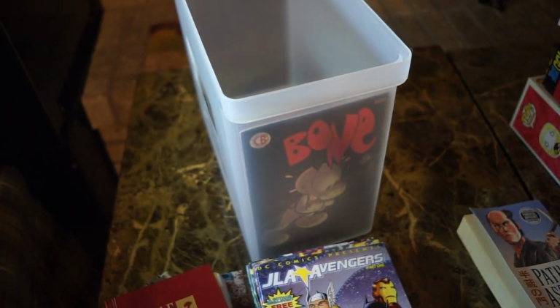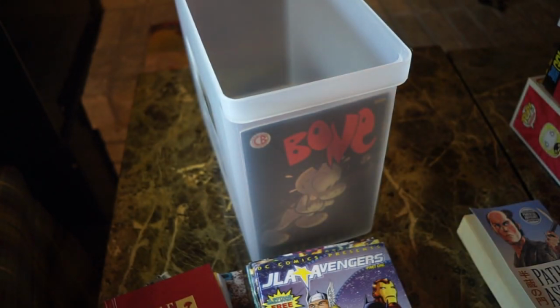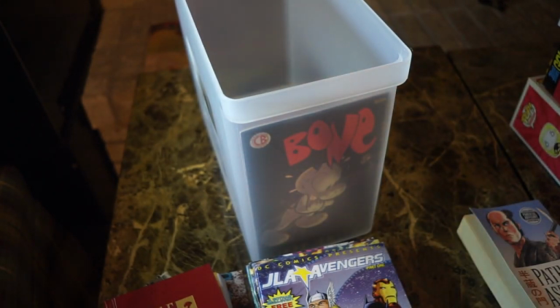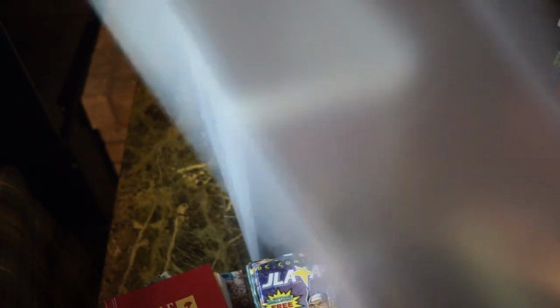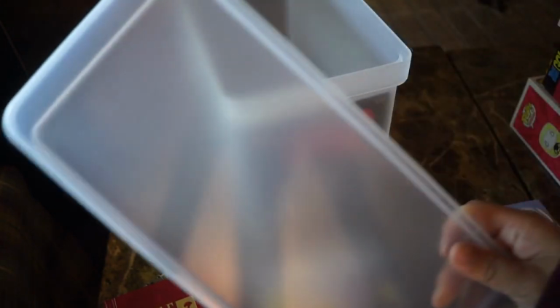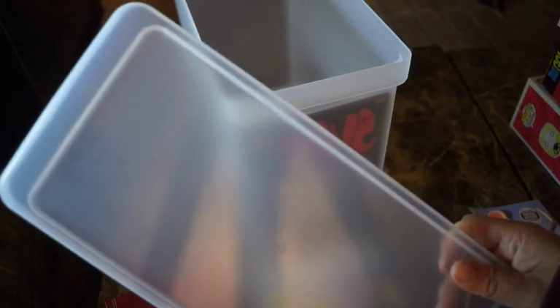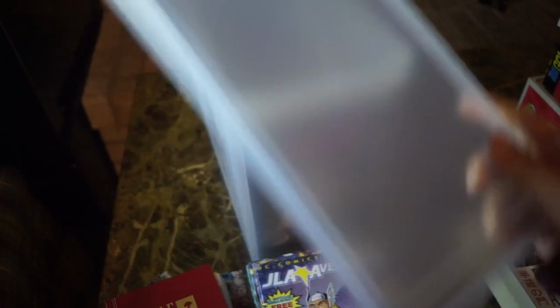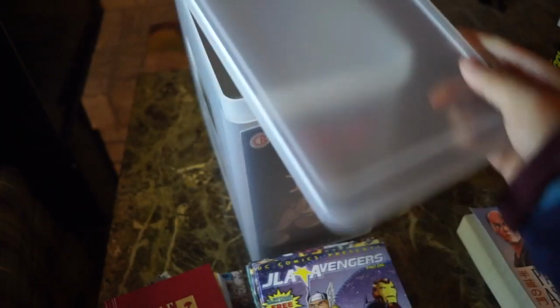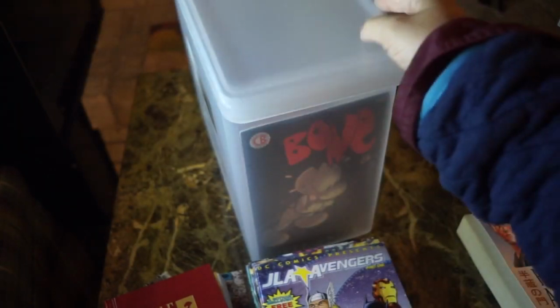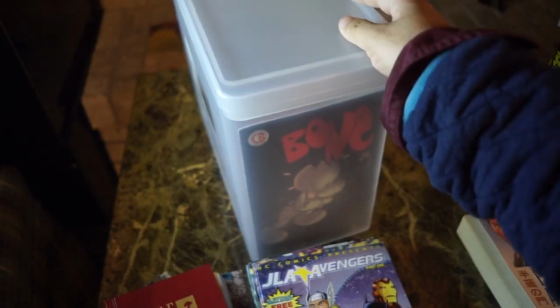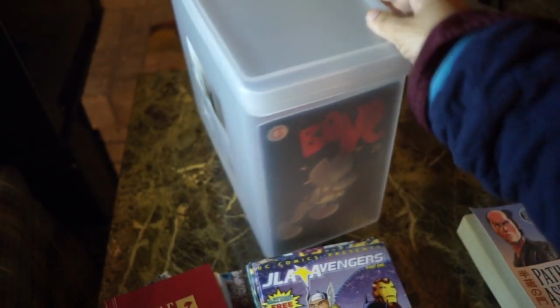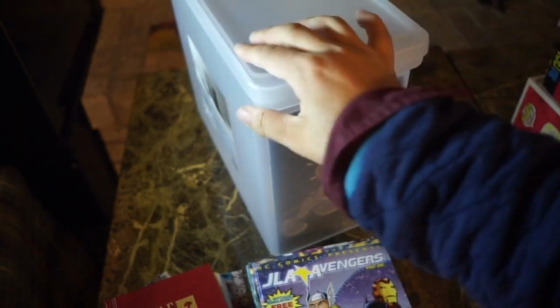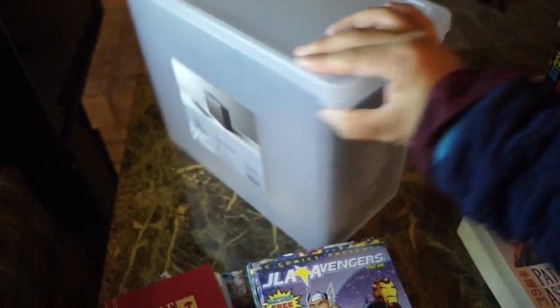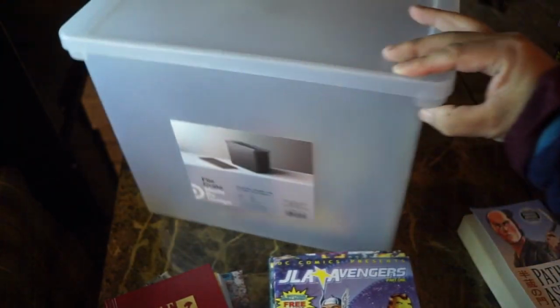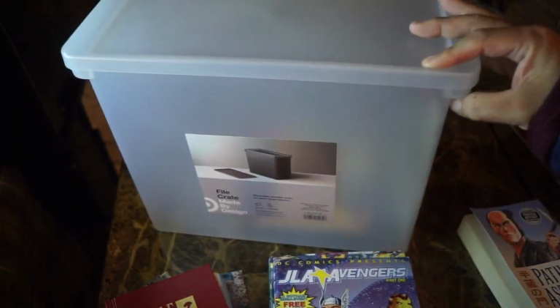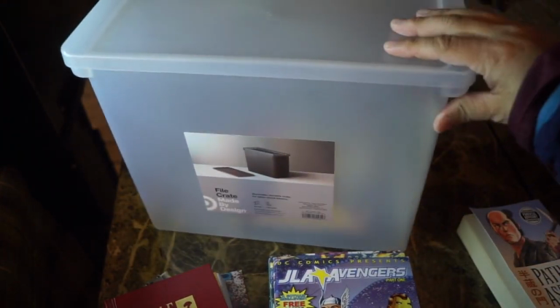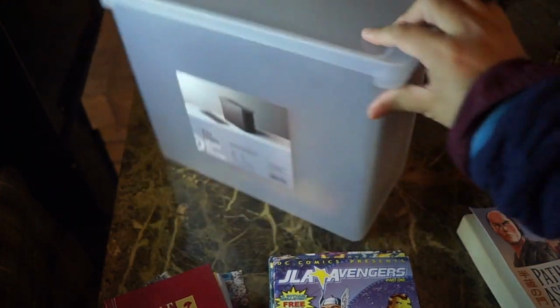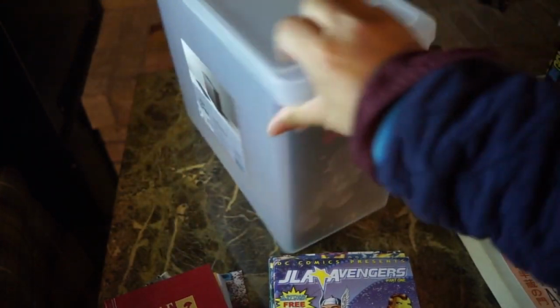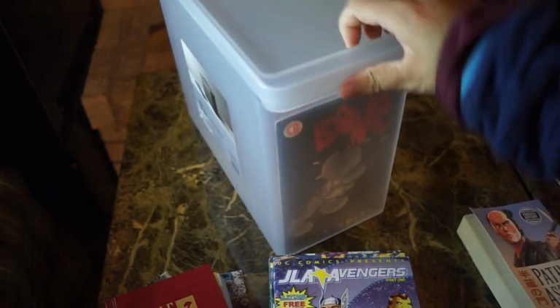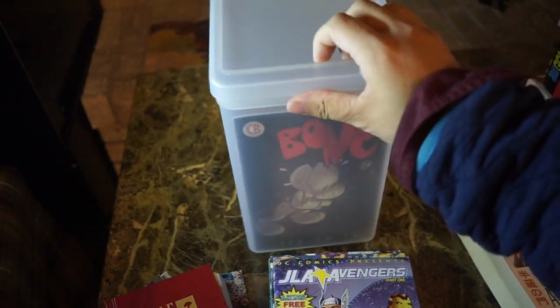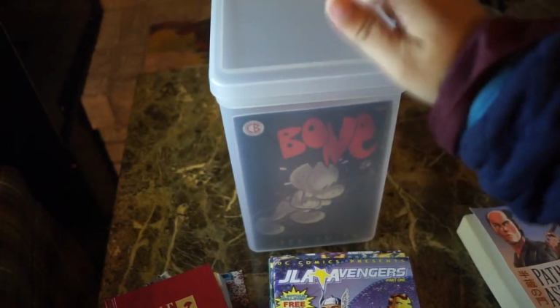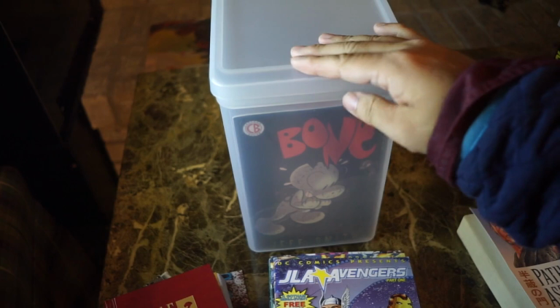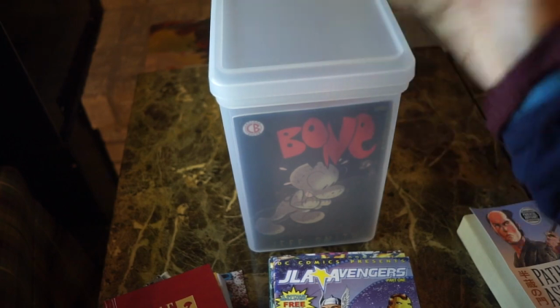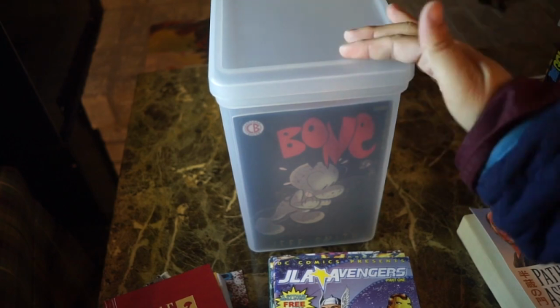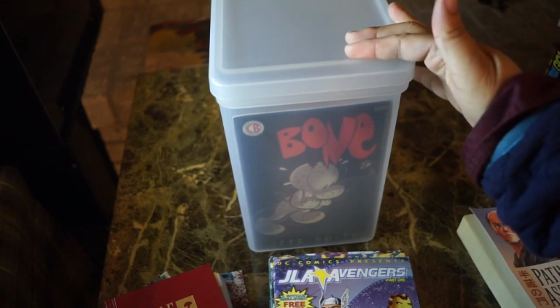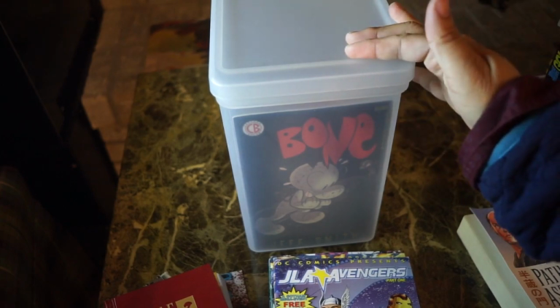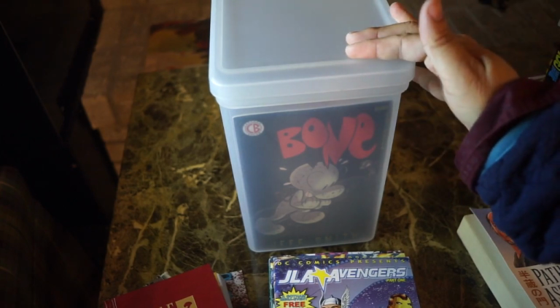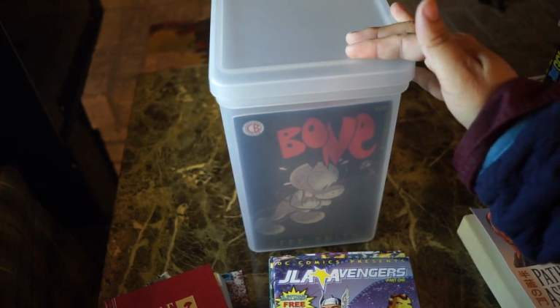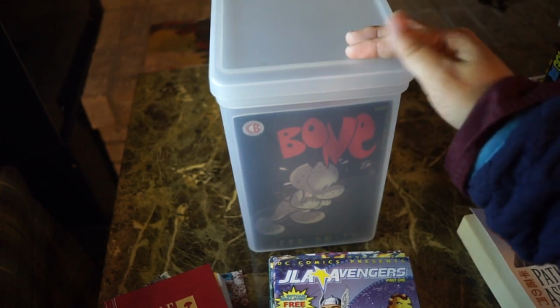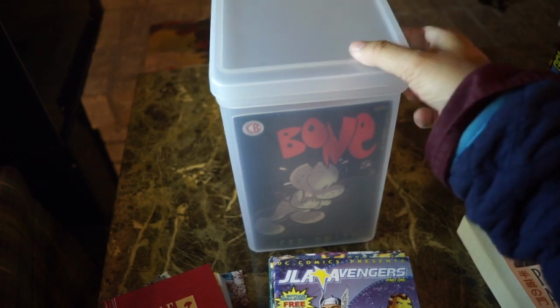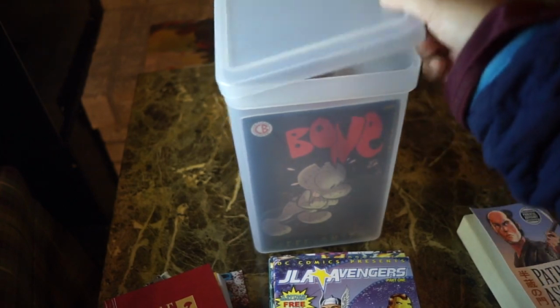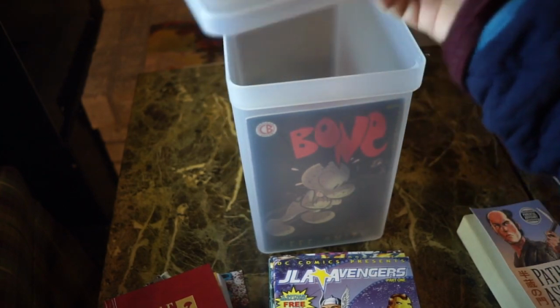What's cool about this is it comes with a cover, so you can actually stack these up like regular comic book box style. I thought that's really cool.